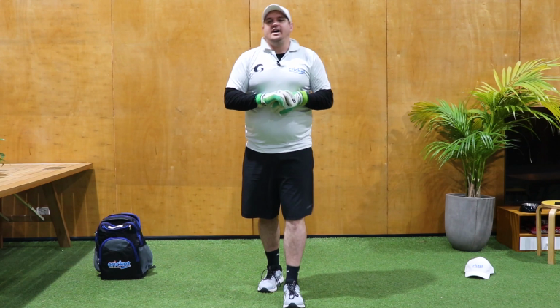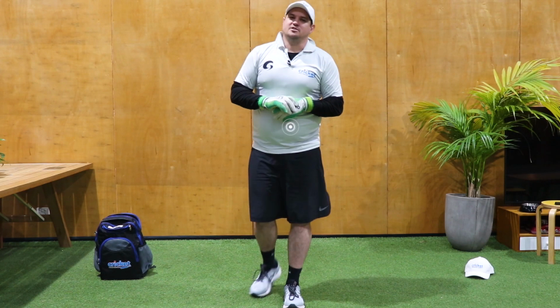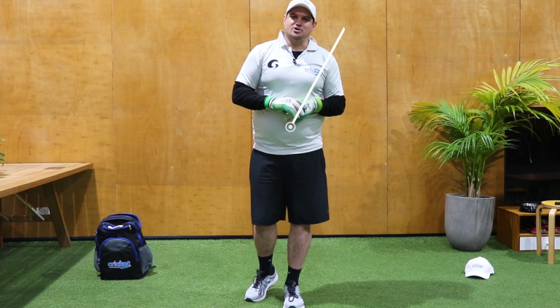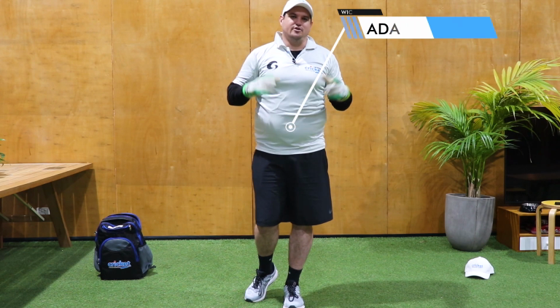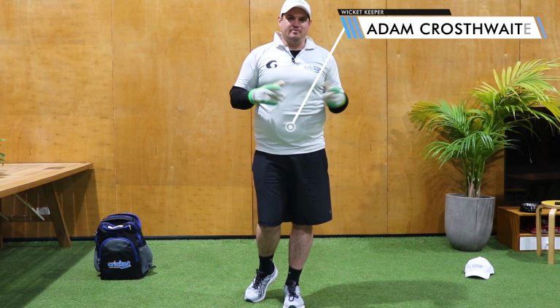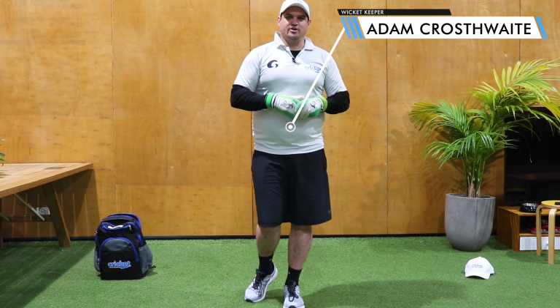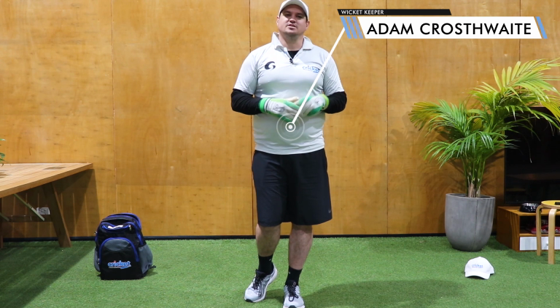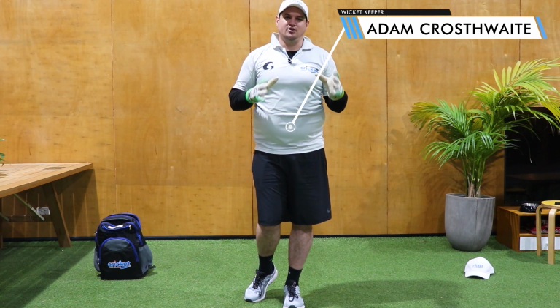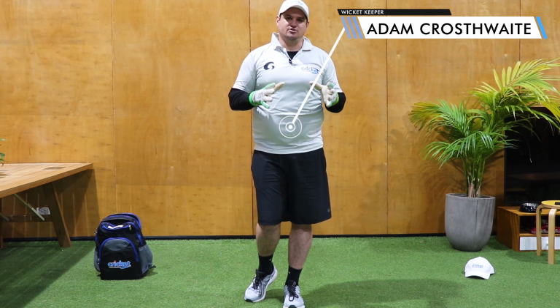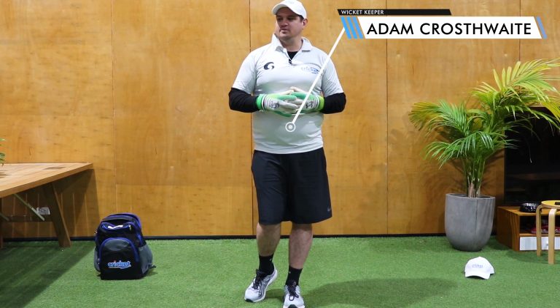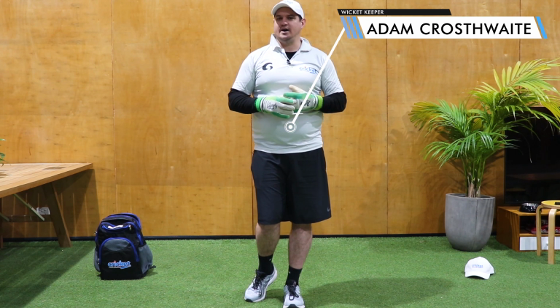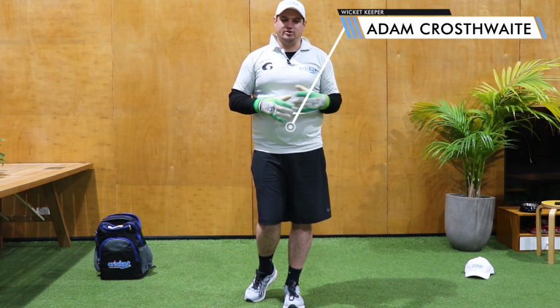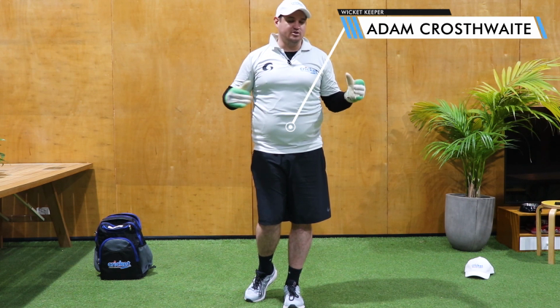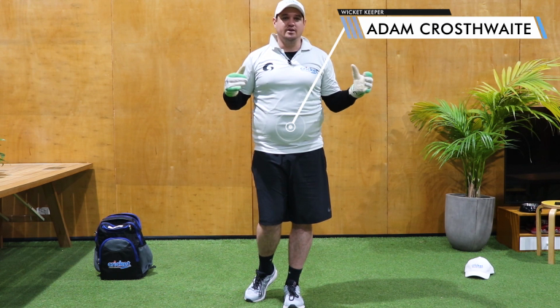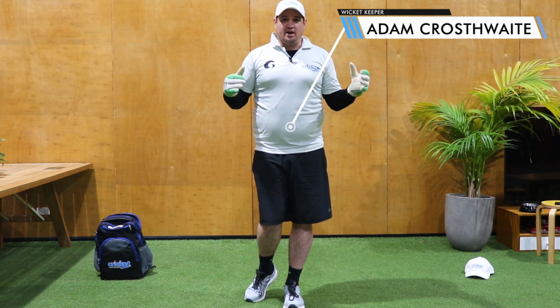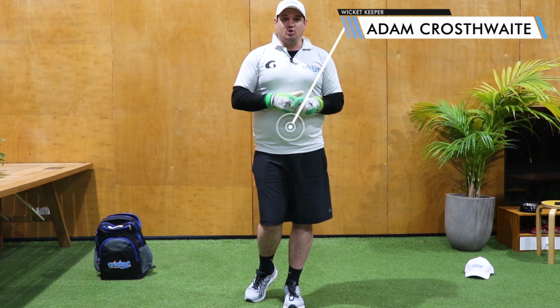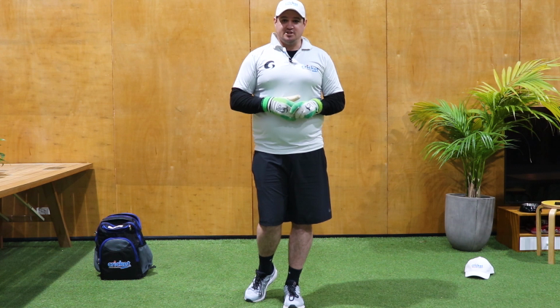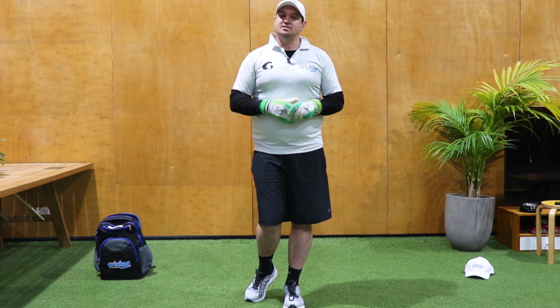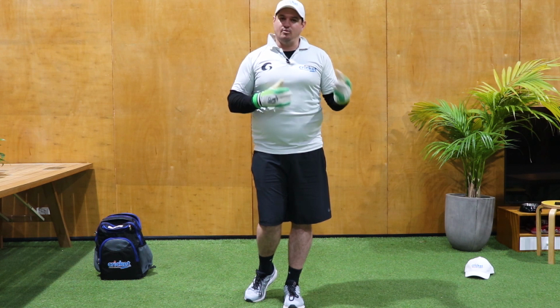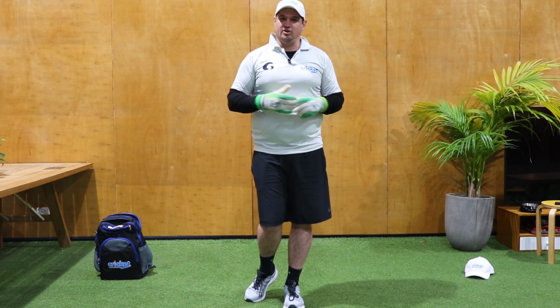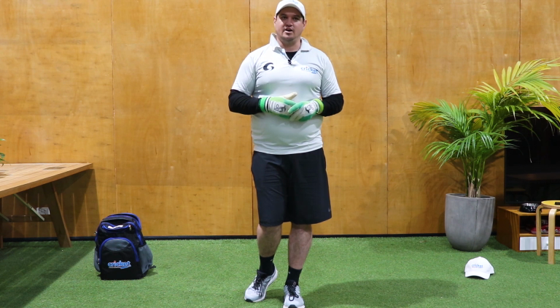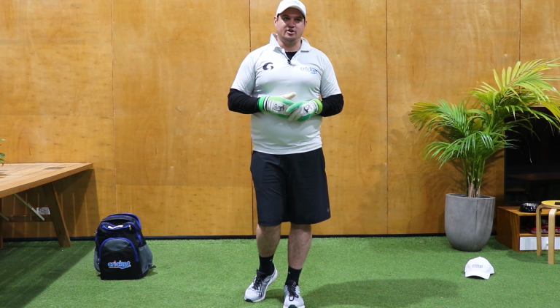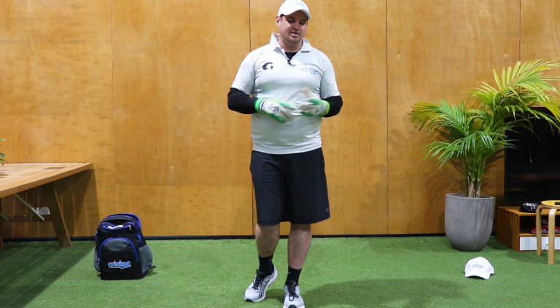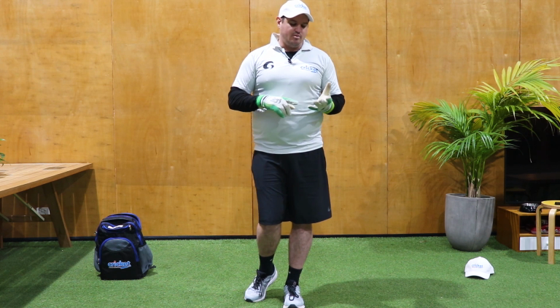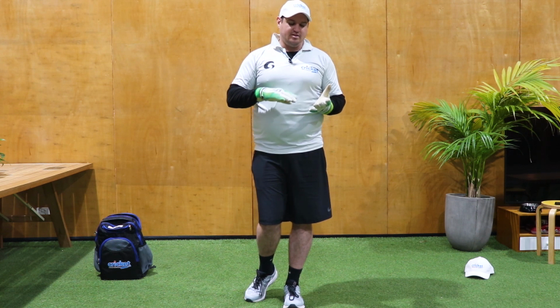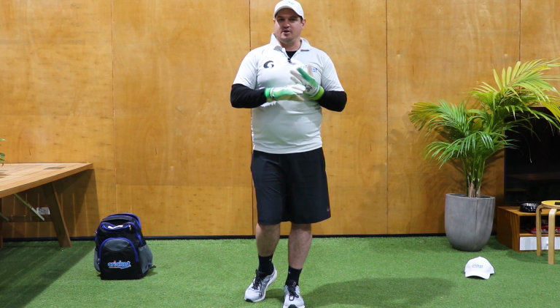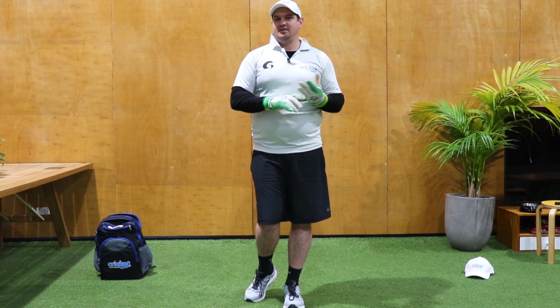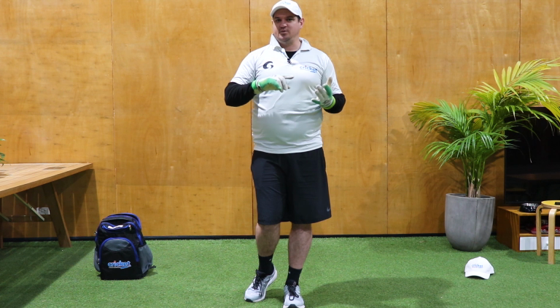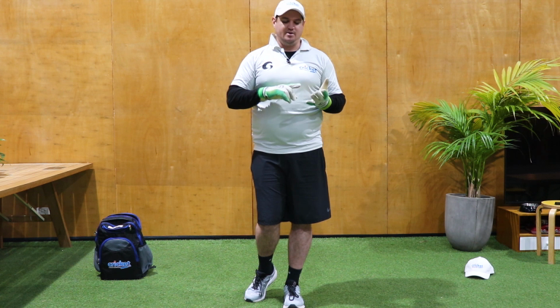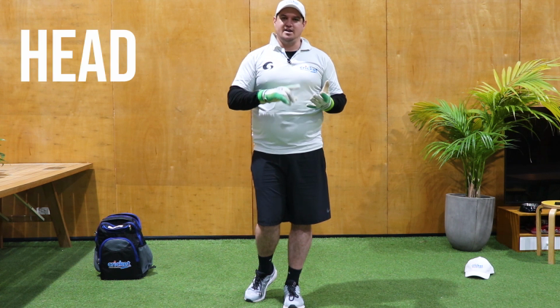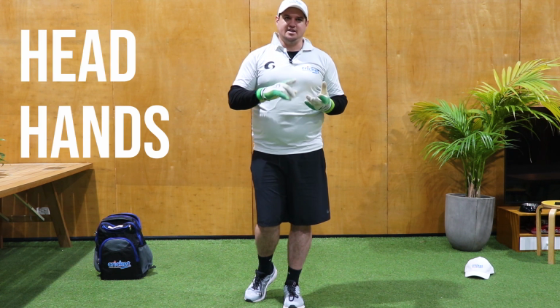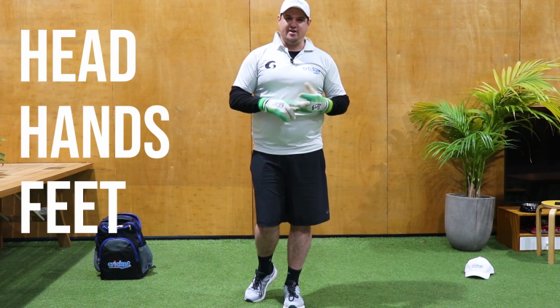Hey guys, I'm Adam from Cricket Mentoring. I just wanted to take you through some drills that we can do in small confined spaces to keep working on your craft. Remember the three main things to be keeping: your head, your hands and your feet.